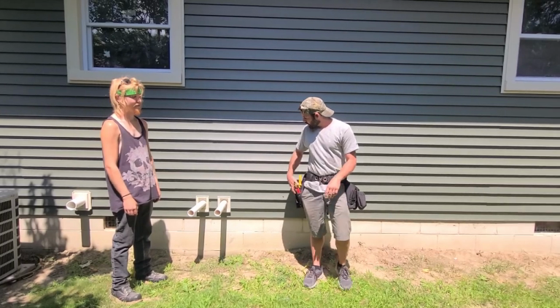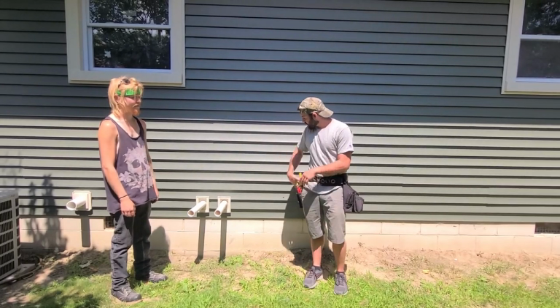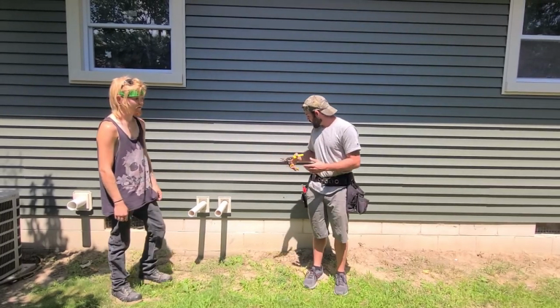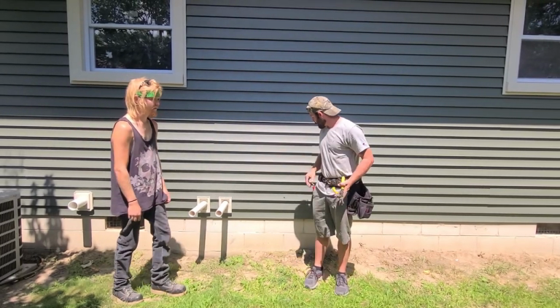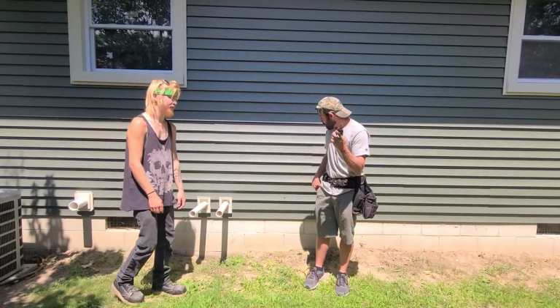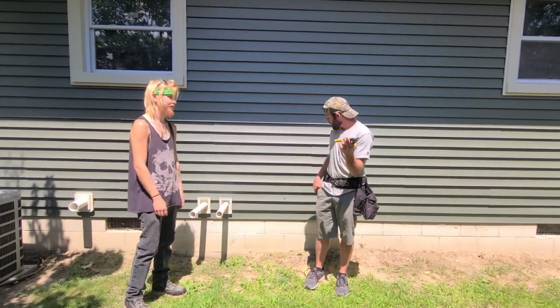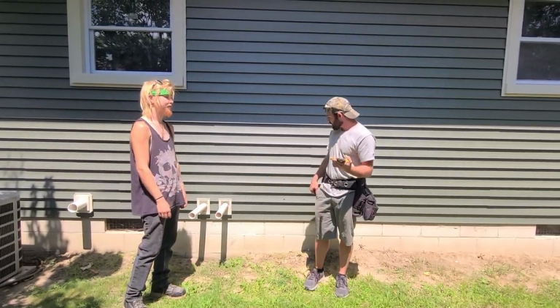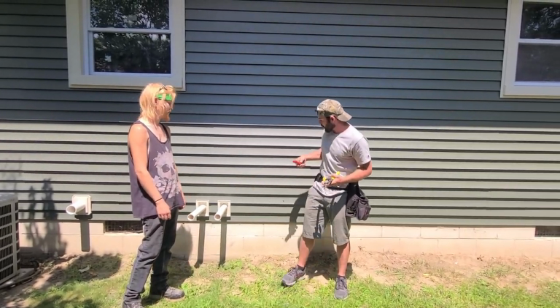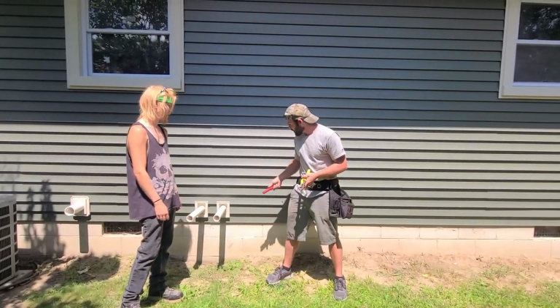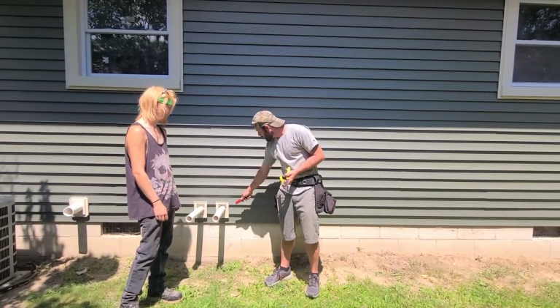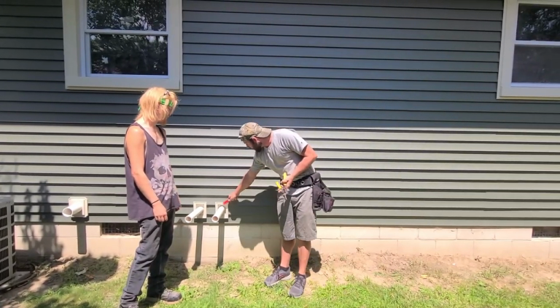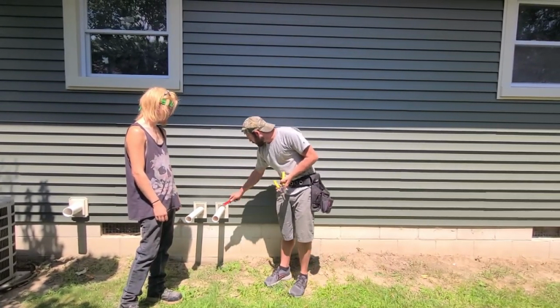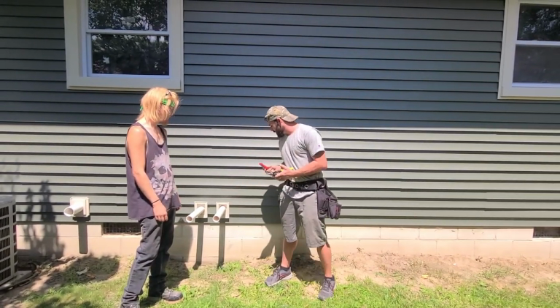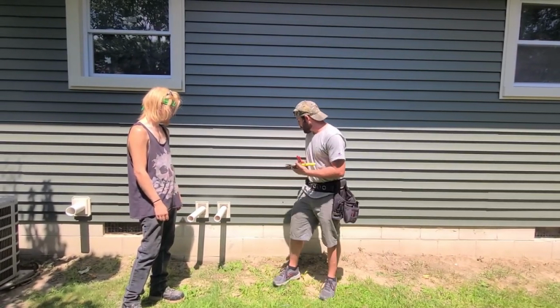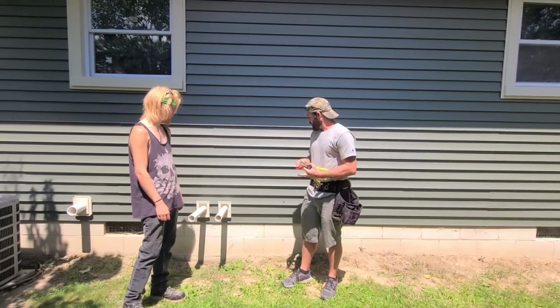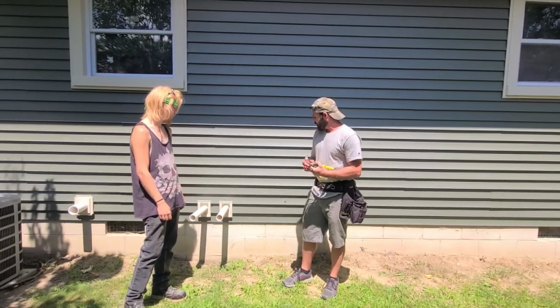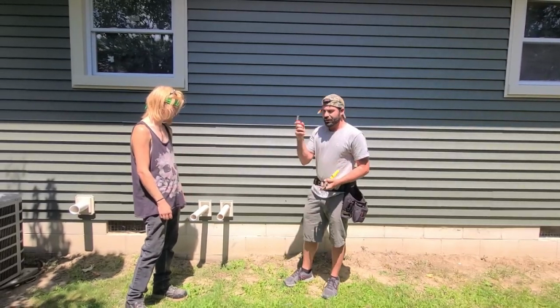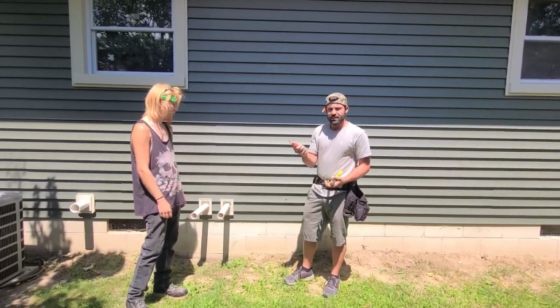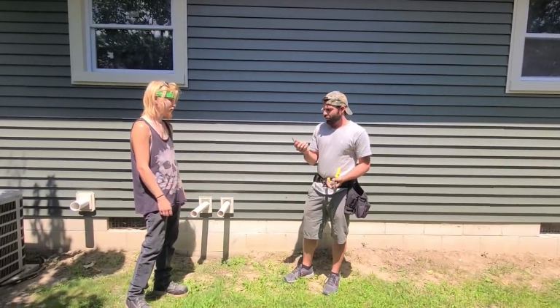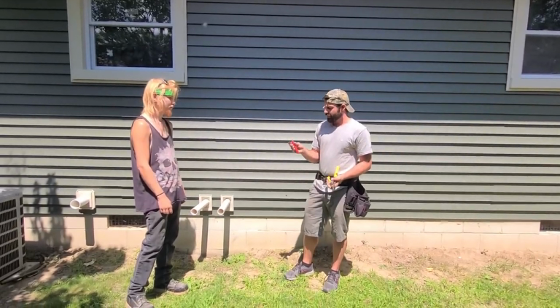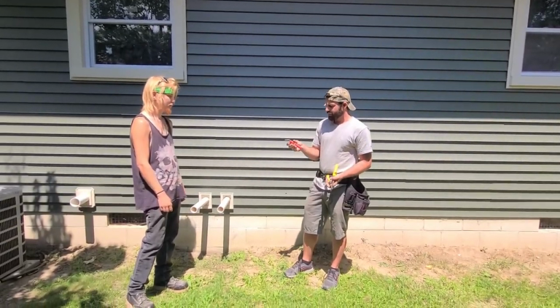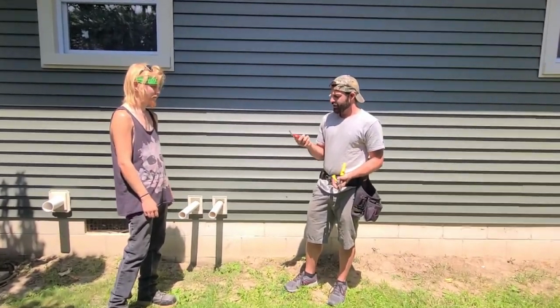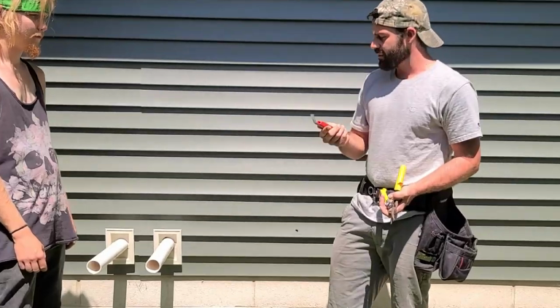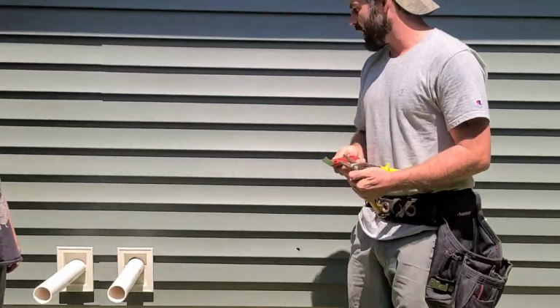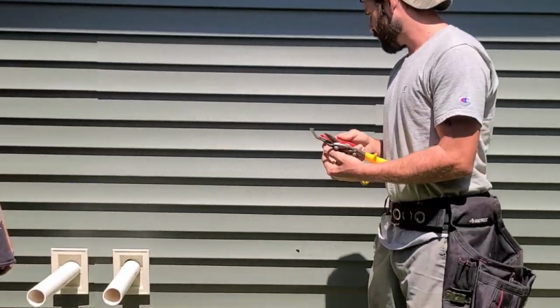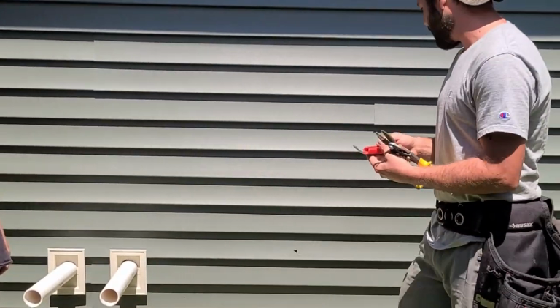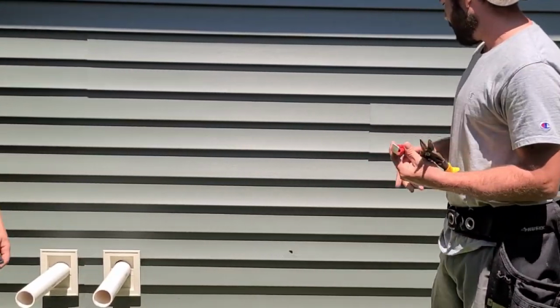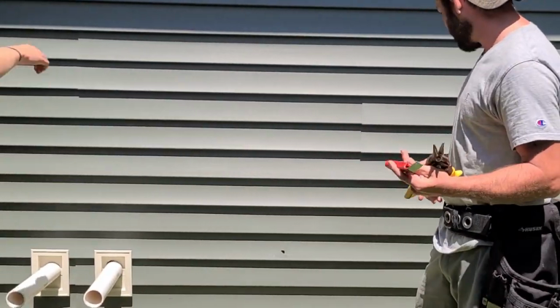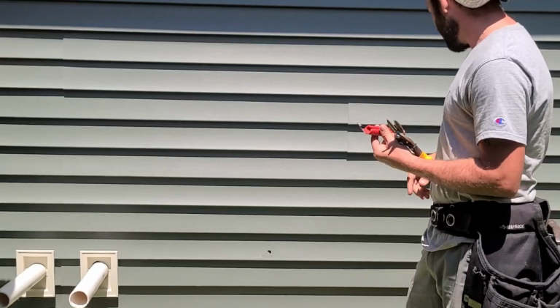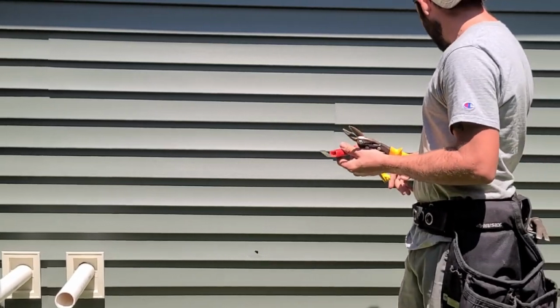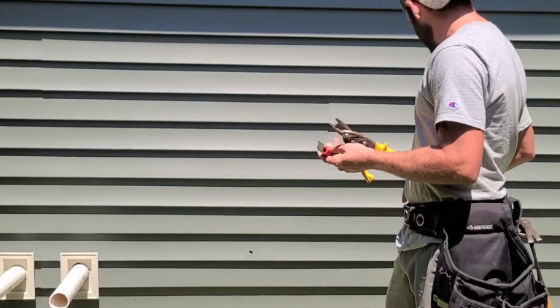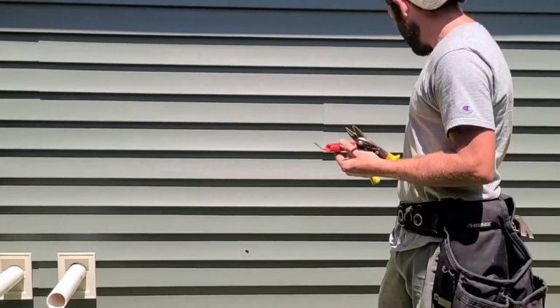The tools that you're gonna need: you may or may not need some snips. We're gonna need them to go around nice here, and you're gonna need the zip tool here. It's not very expensive. You can get it at pretty much any box store — Home Depot, Lowe's, Menards.